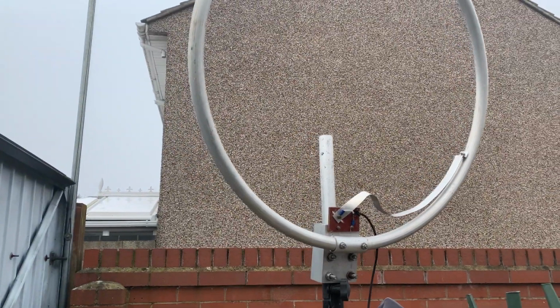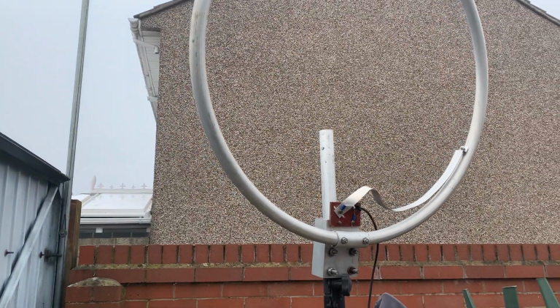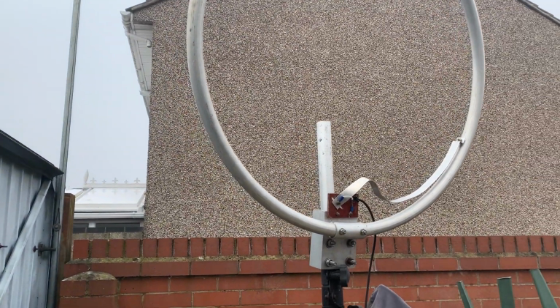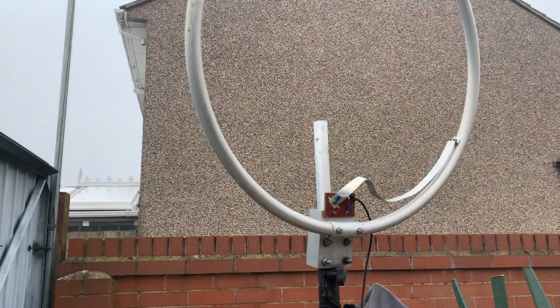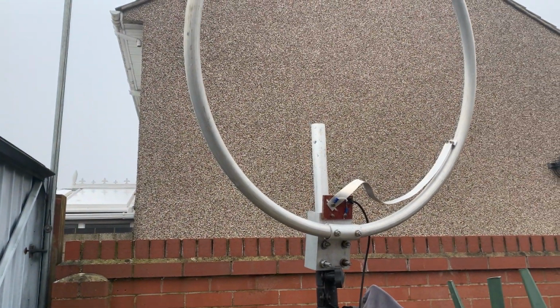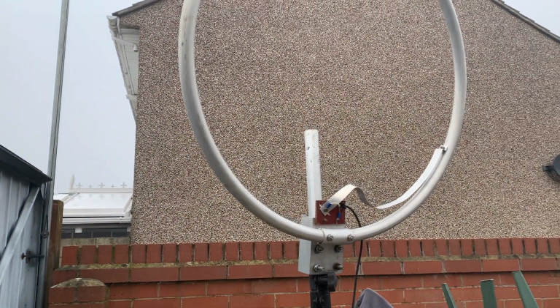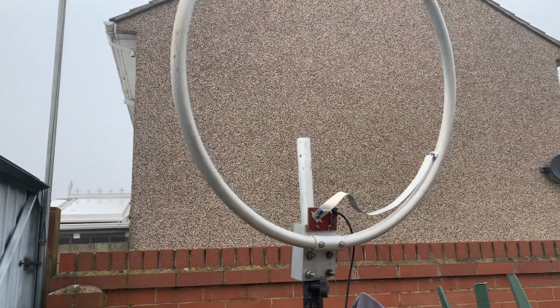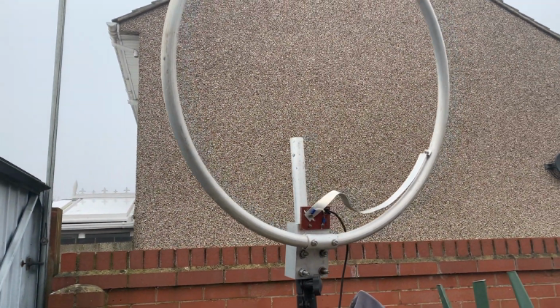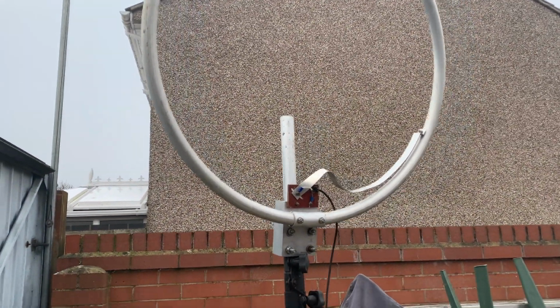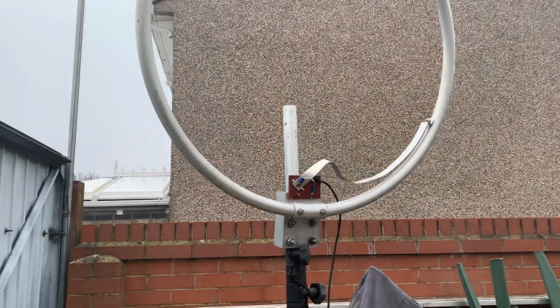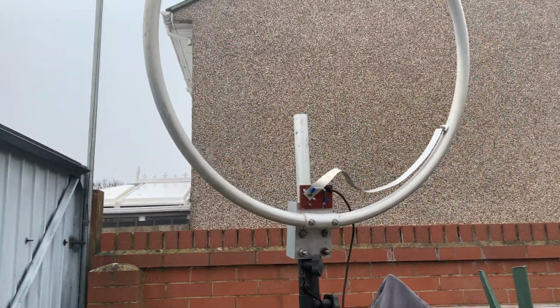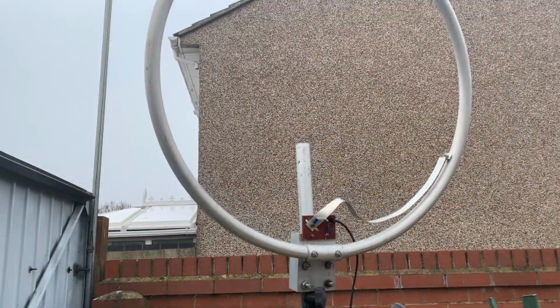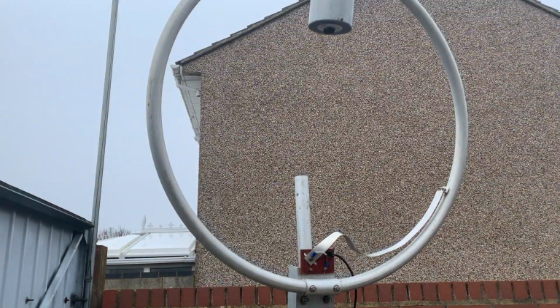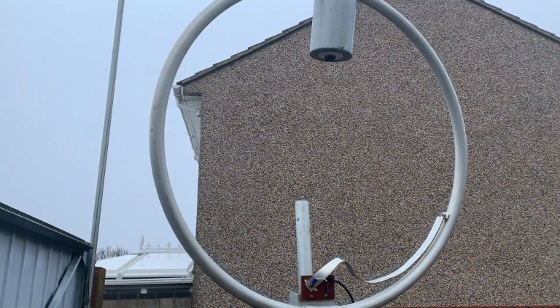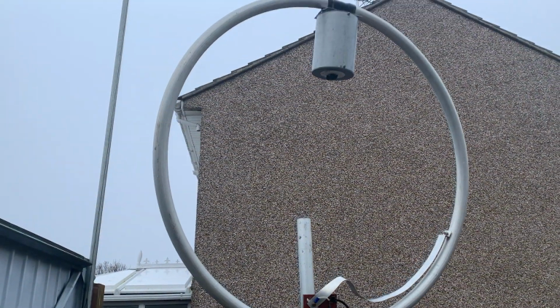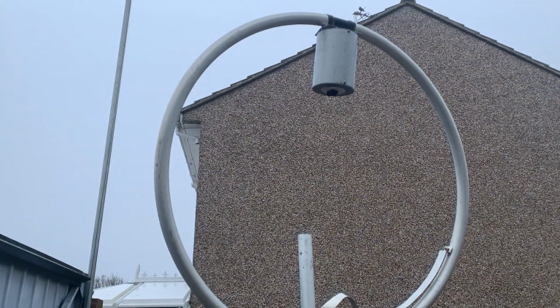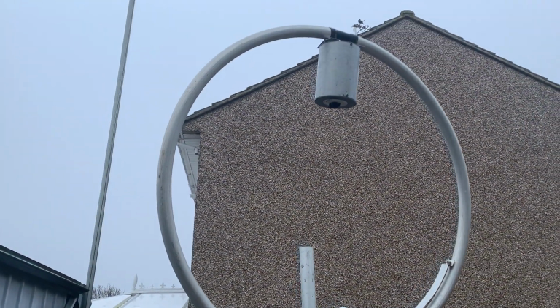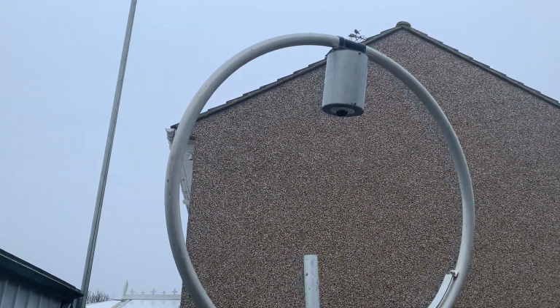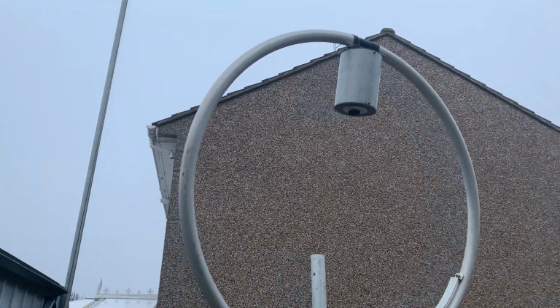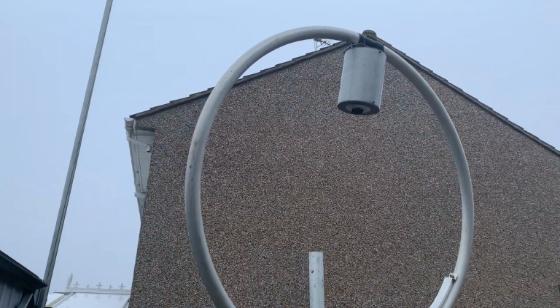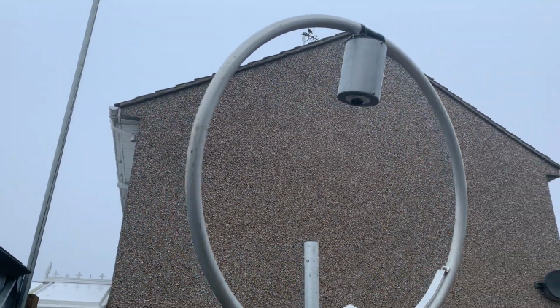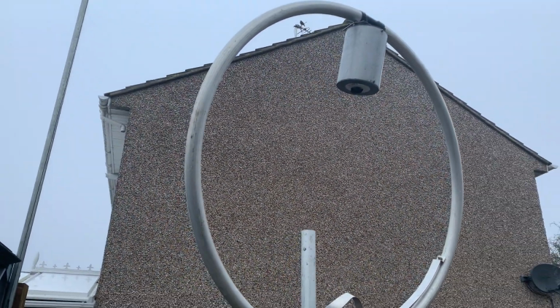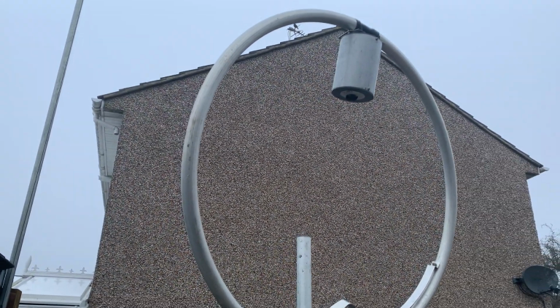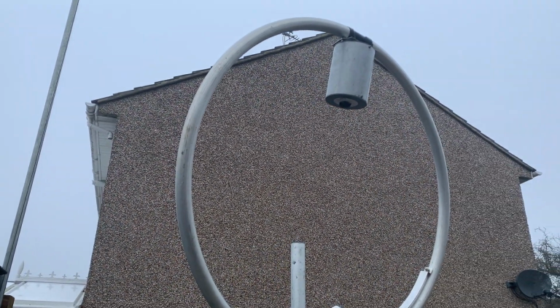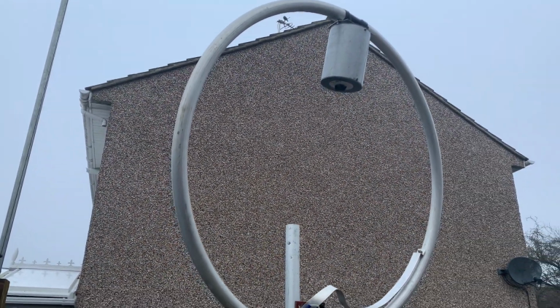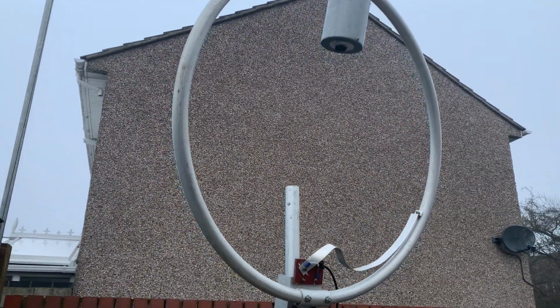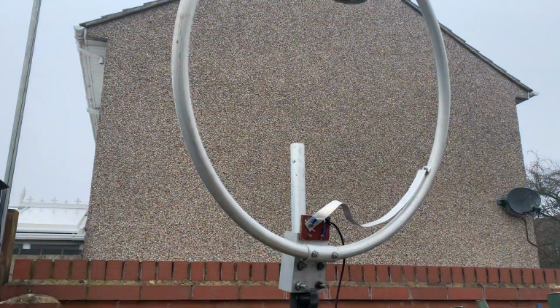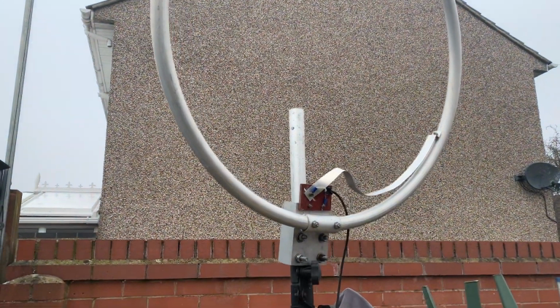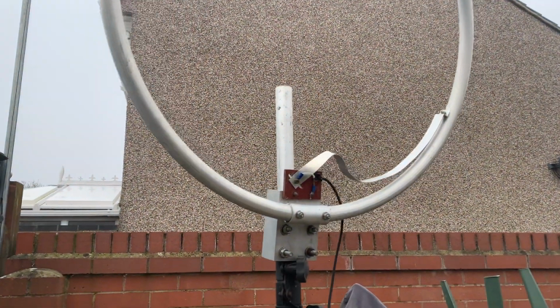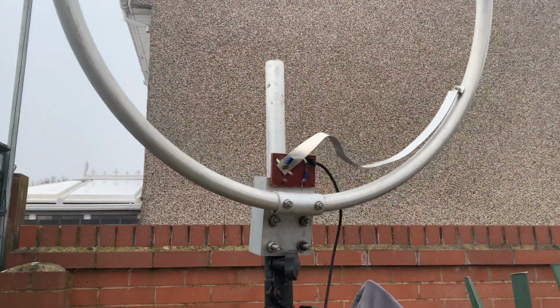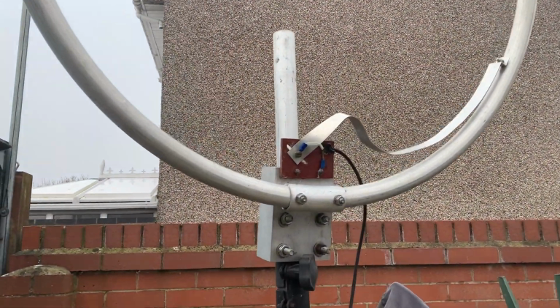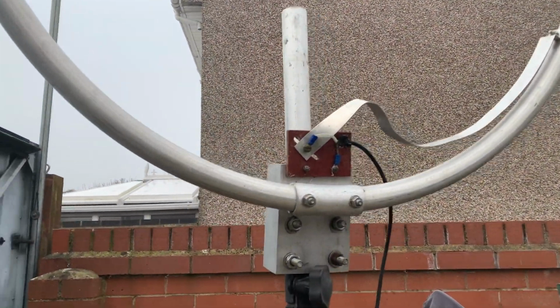Hi everyone. This loop antenna is owned by one of the members of Harwell Amateur Radio Society, but we don't know anything about it.